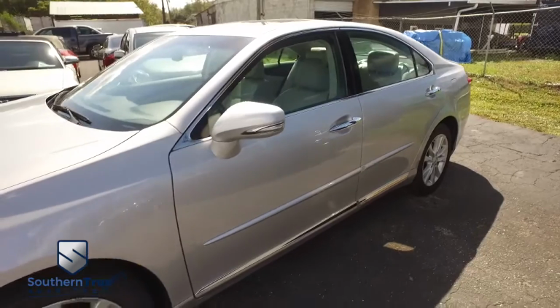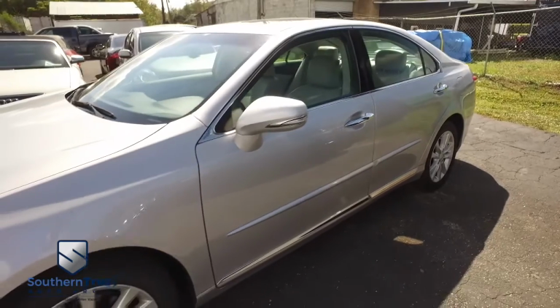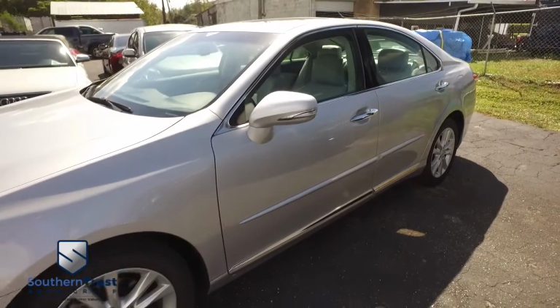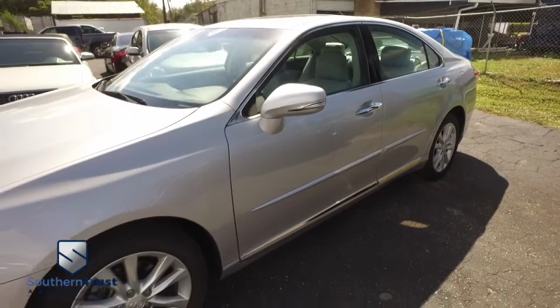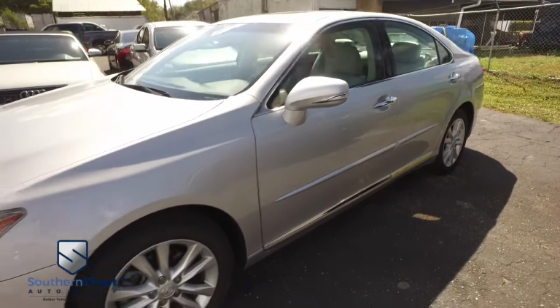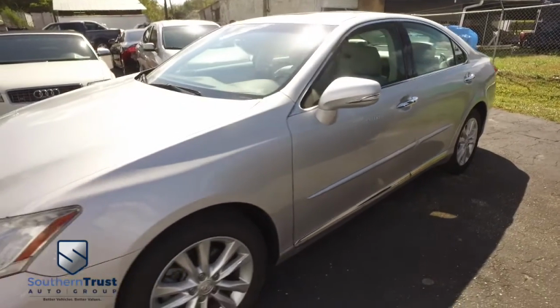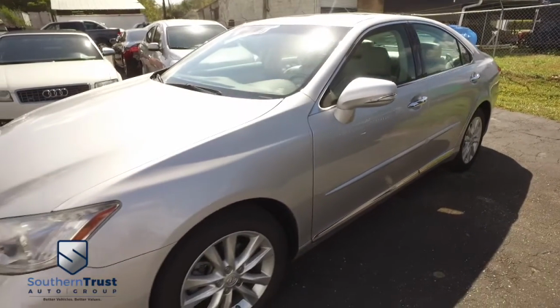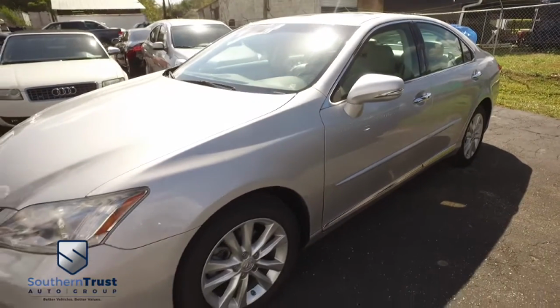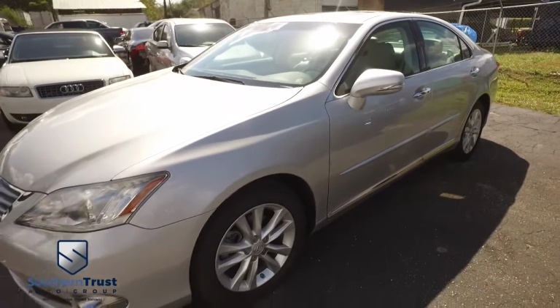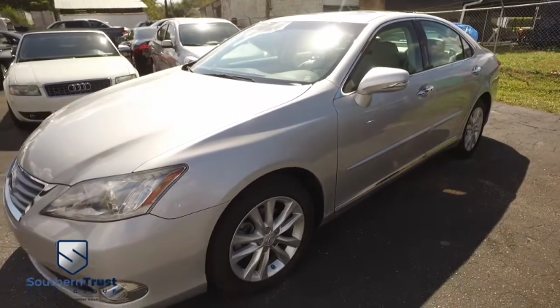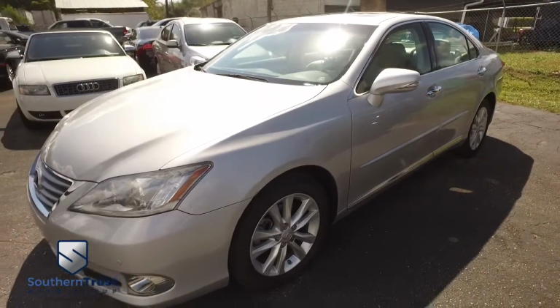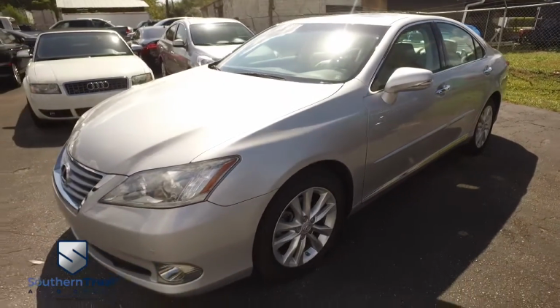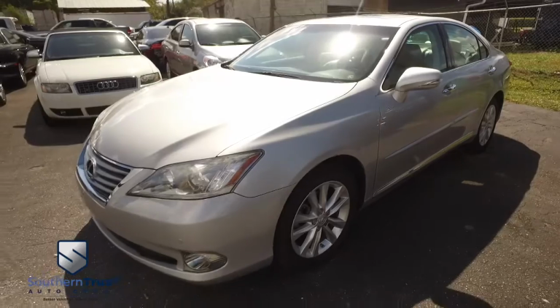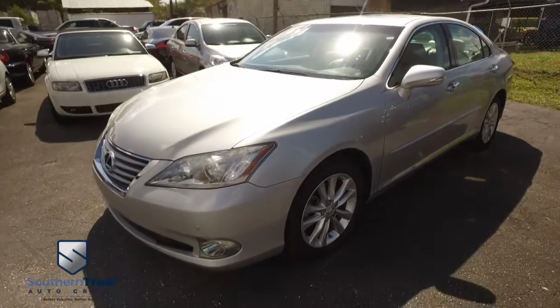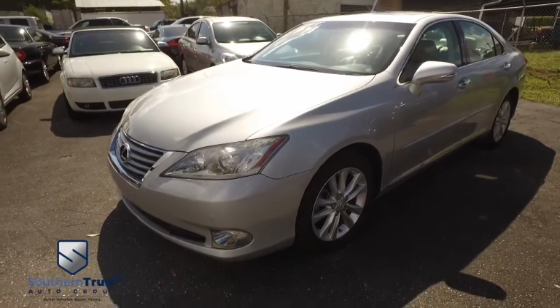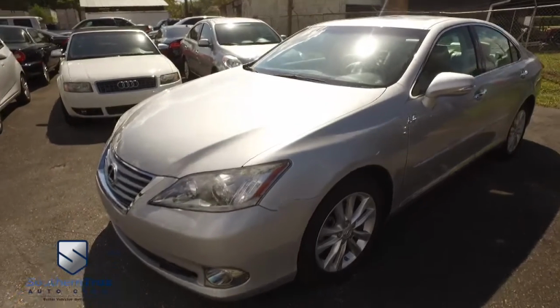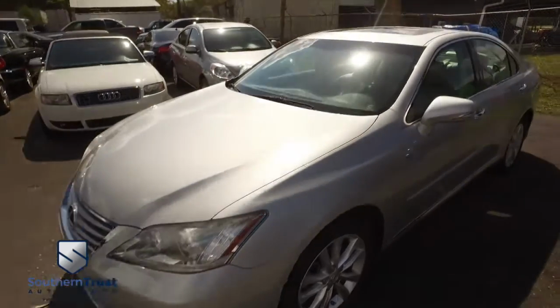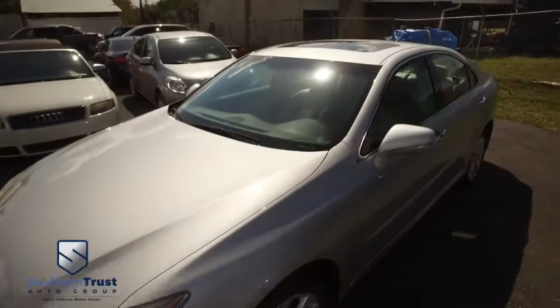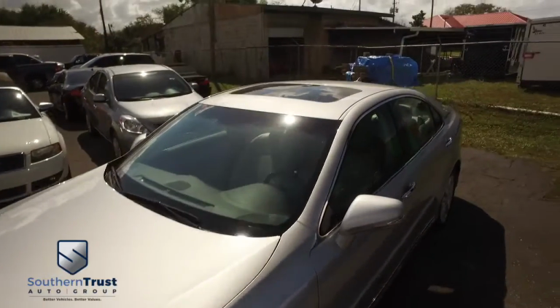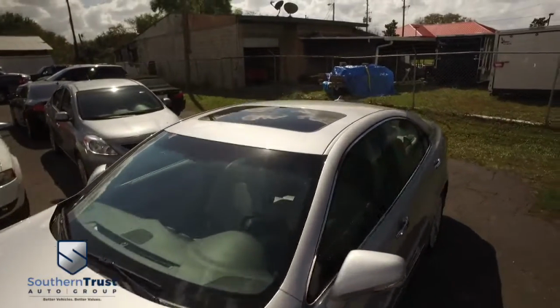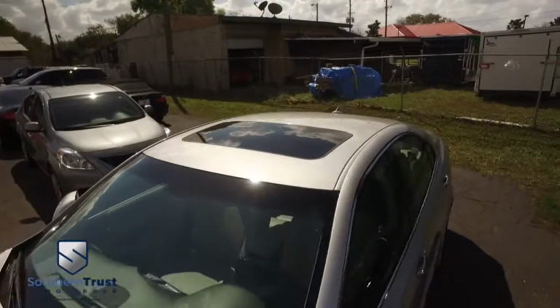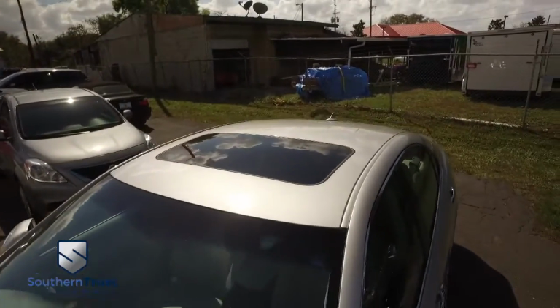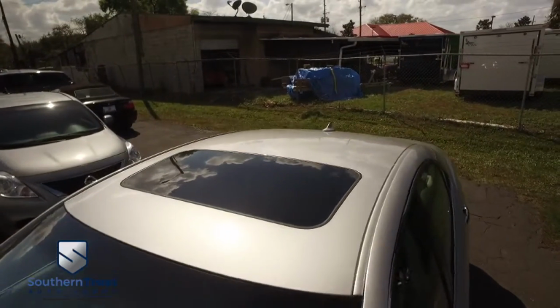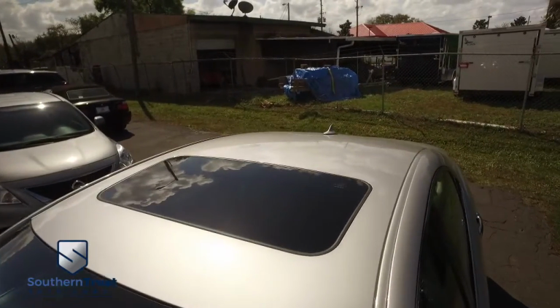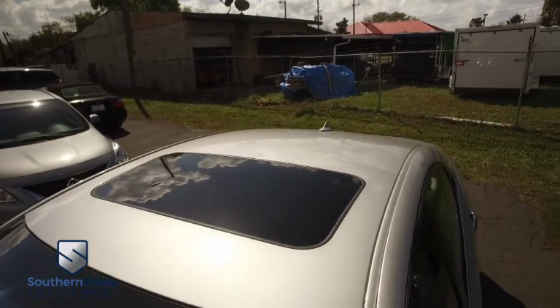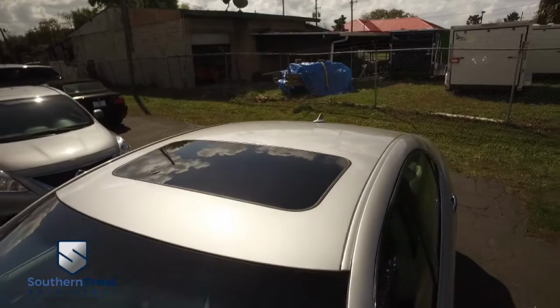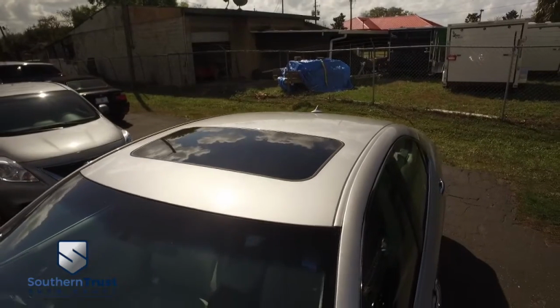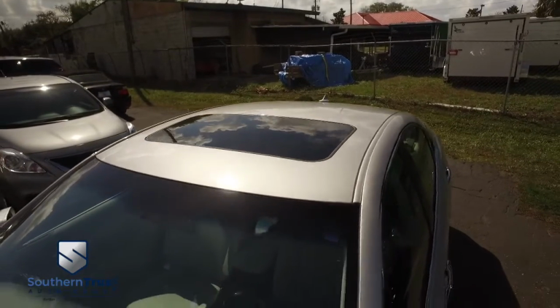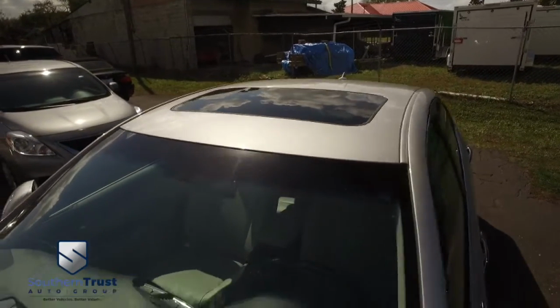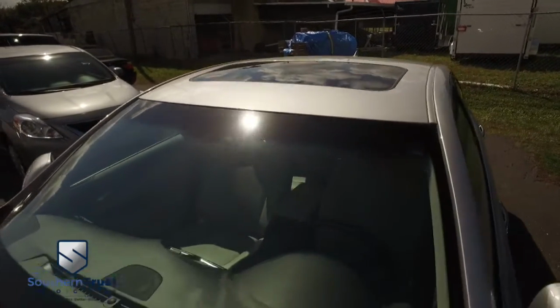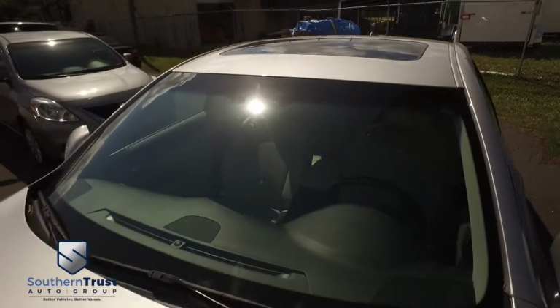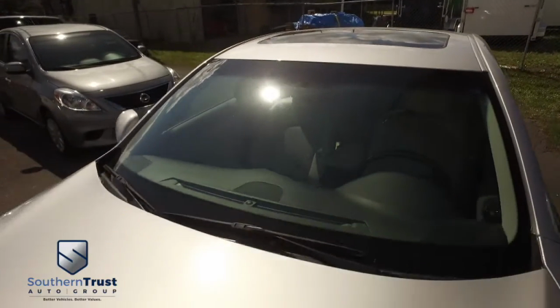You've got cruise, tilt, keyless entry, power windows, mirrors, door locks, that LCD touchscreen, navigation, CD, MP3, Bluetooth, satellite radio, hands-free technology, and power heated and cooled leather seating with memory.